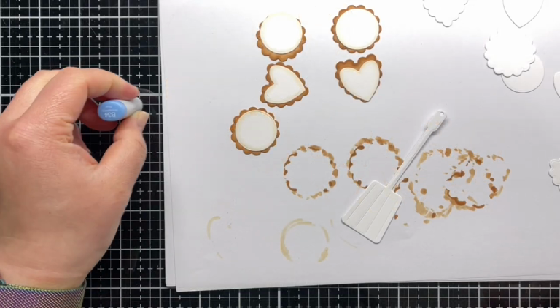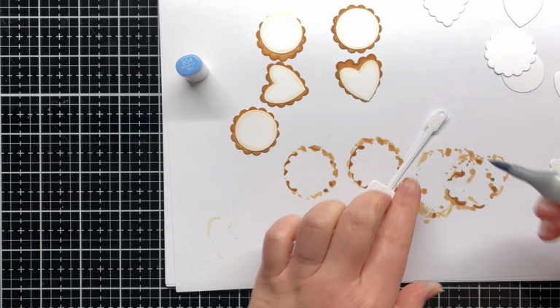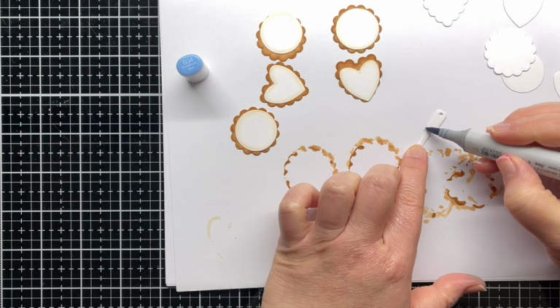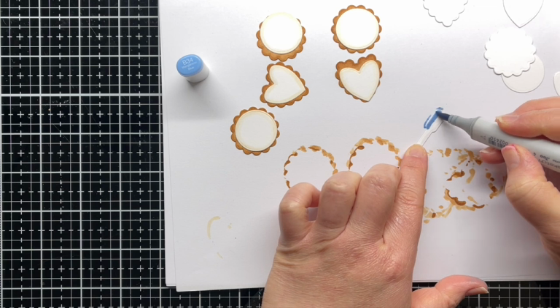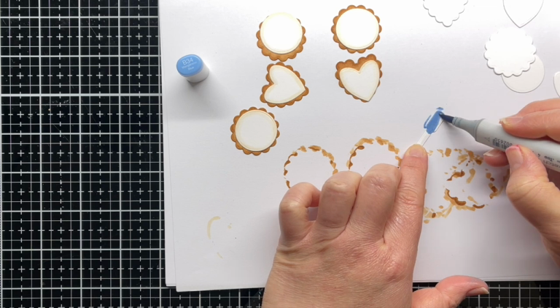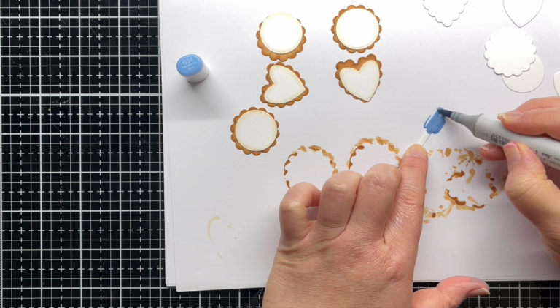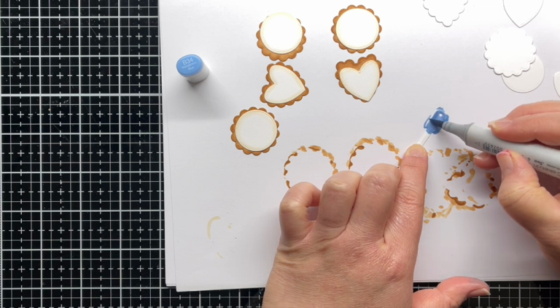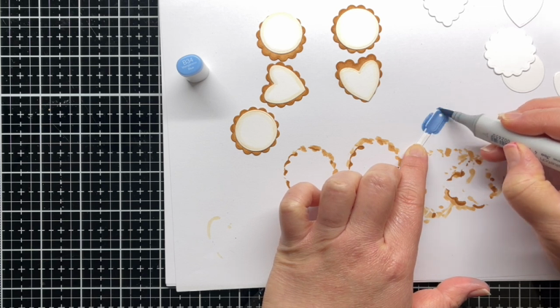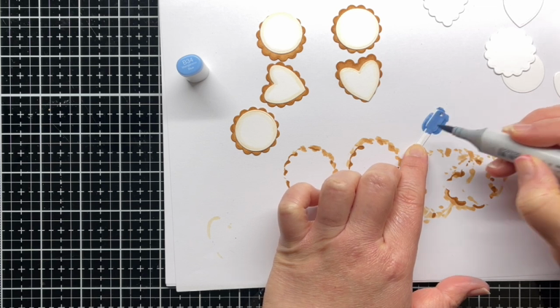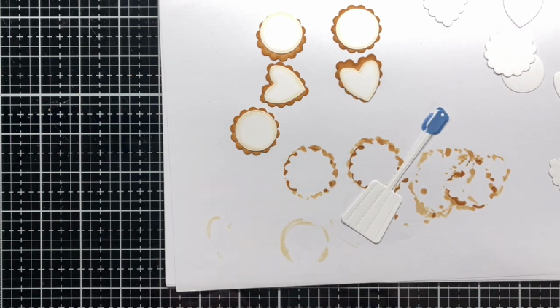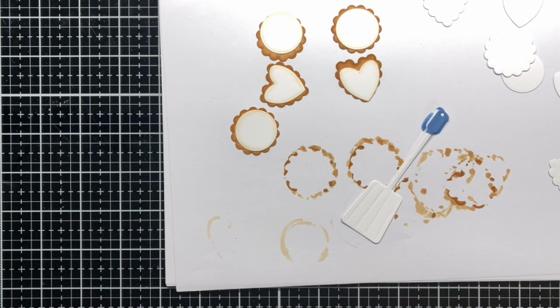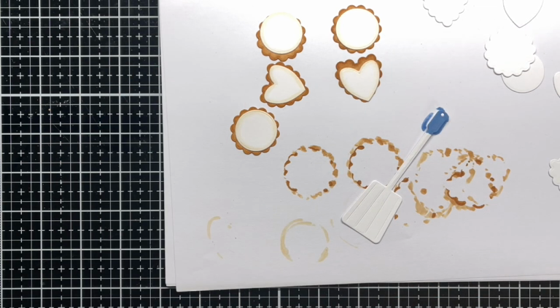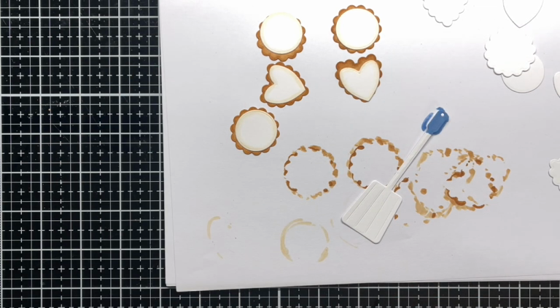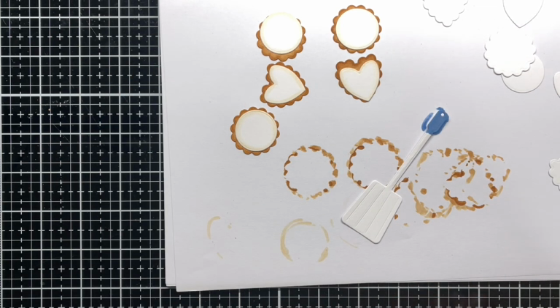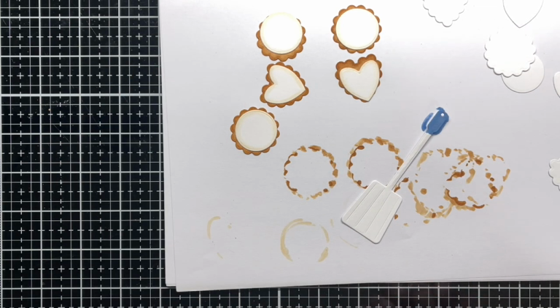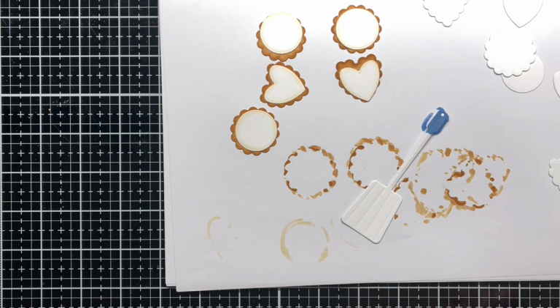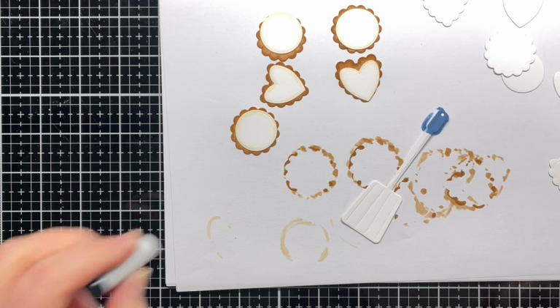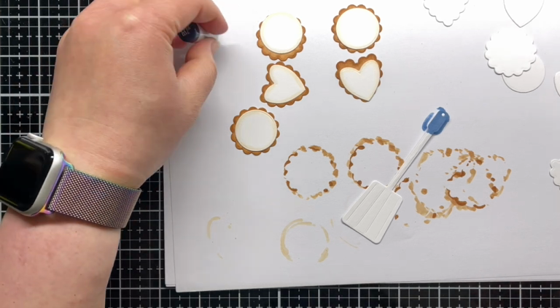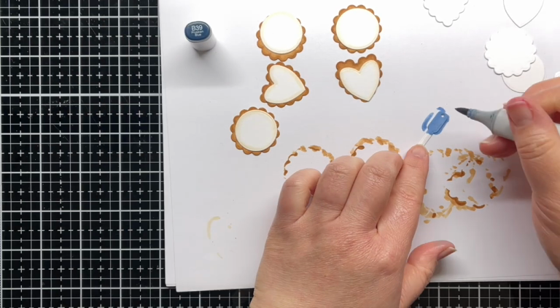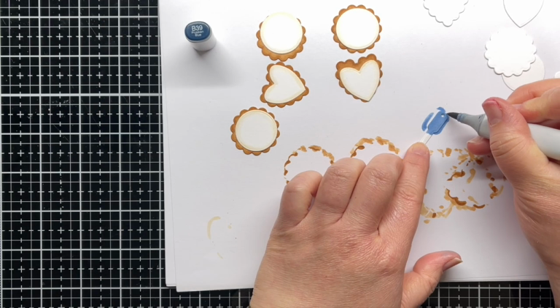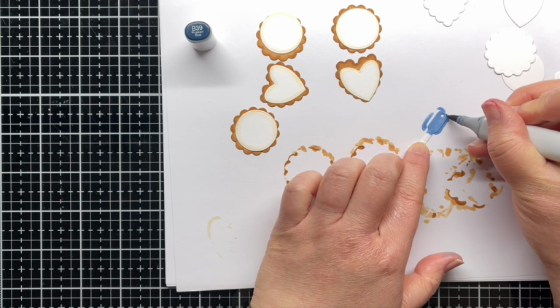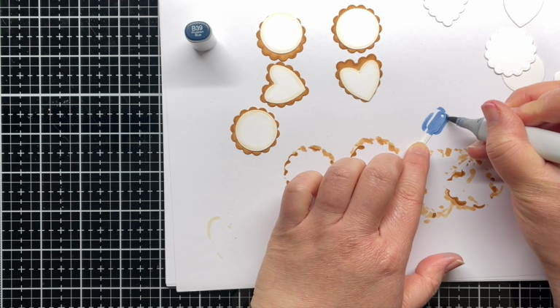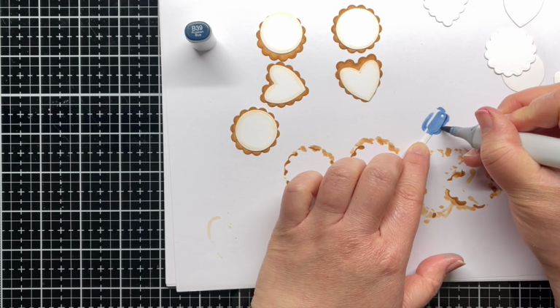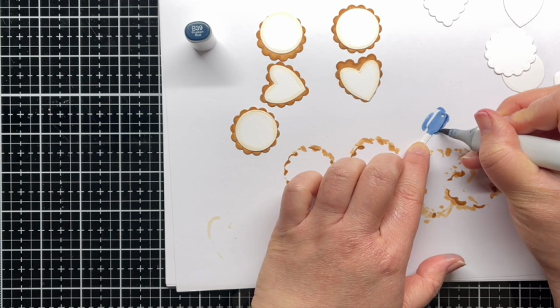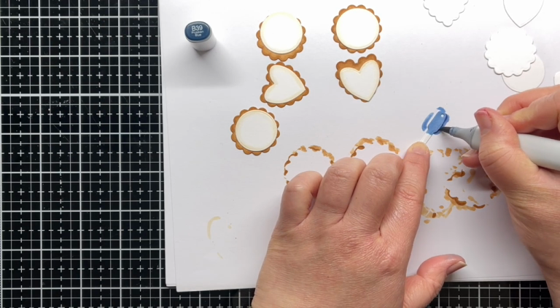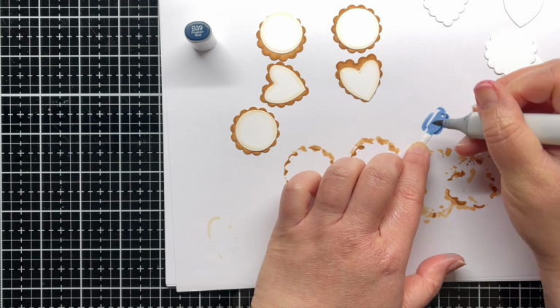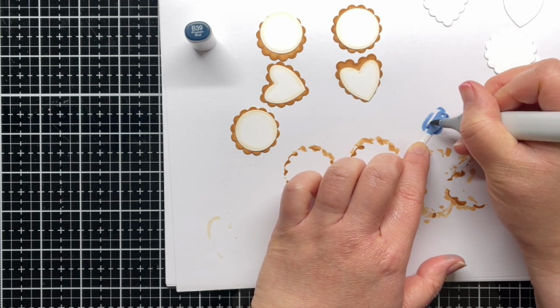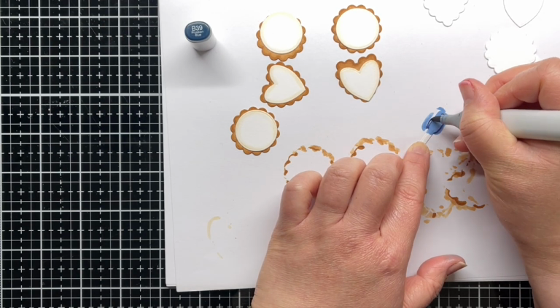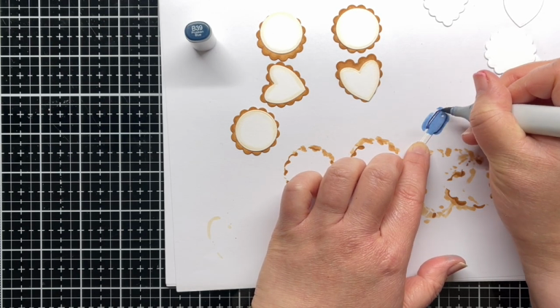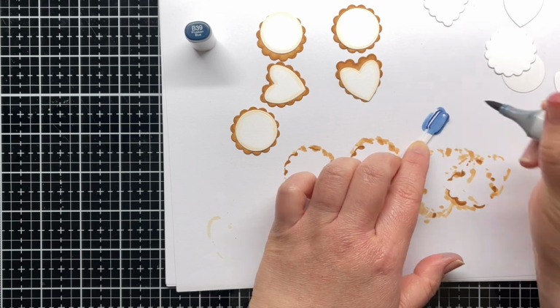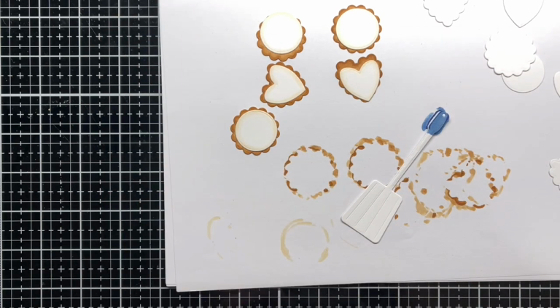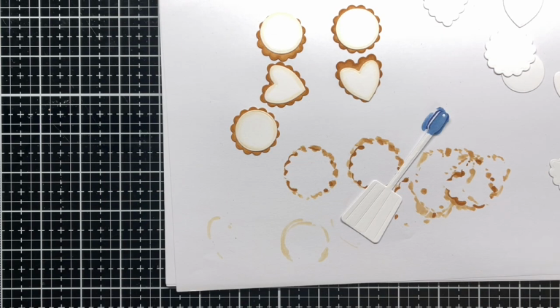Finally, I used a few blue Copic markers to add a little color to the handle of my spatula. I also die cut the spatula from silver frosted mirror cardstock, and eventually I'll cut off the blue handle and attach it to the metallic cardstock.